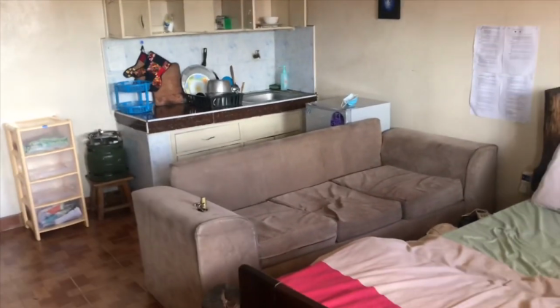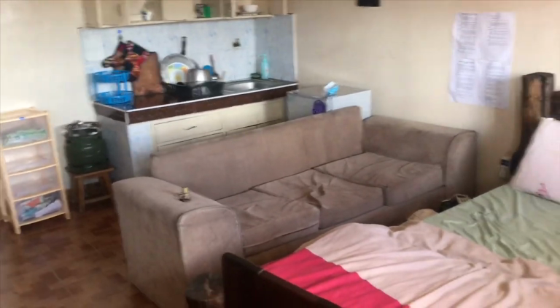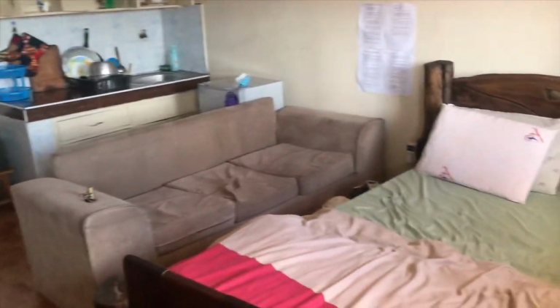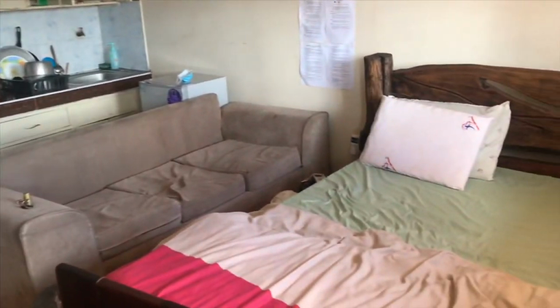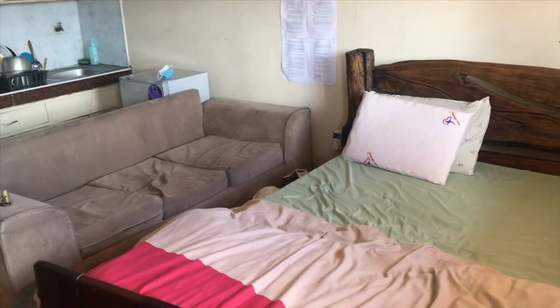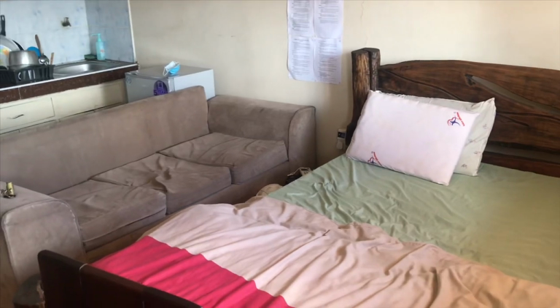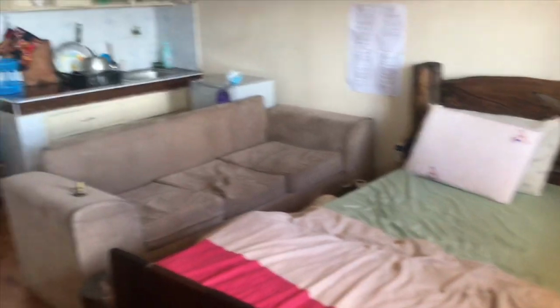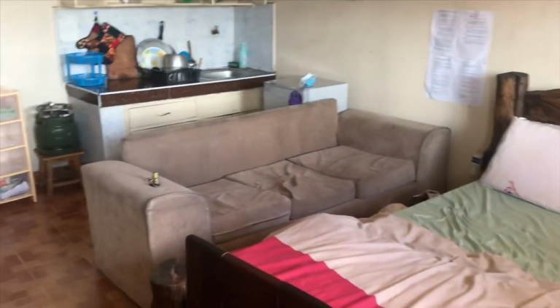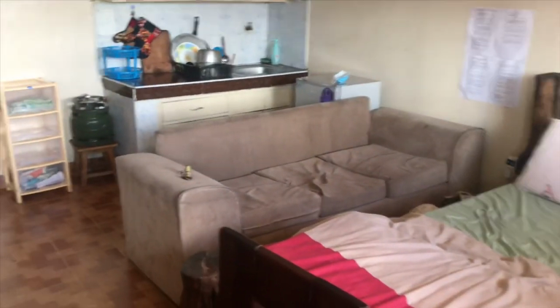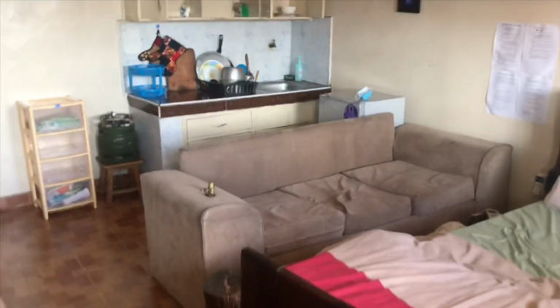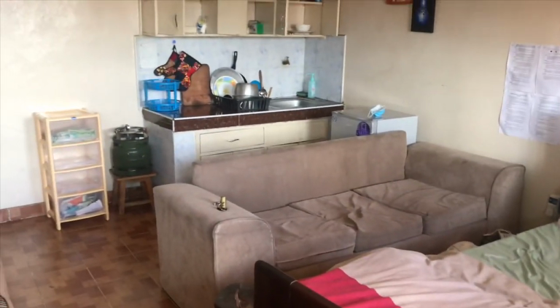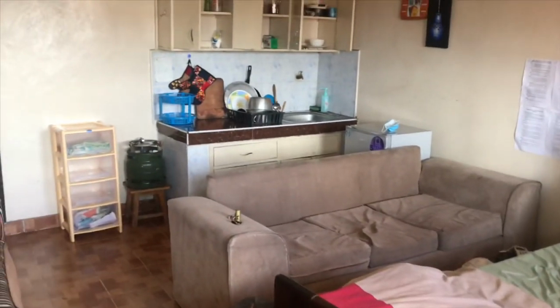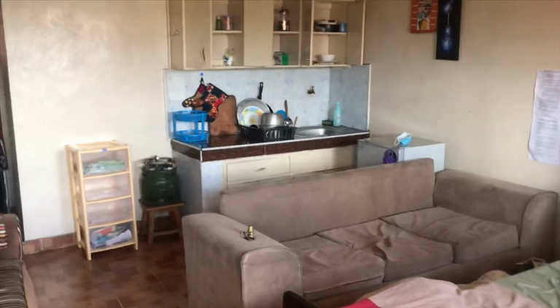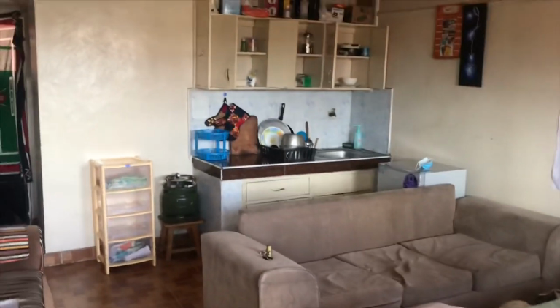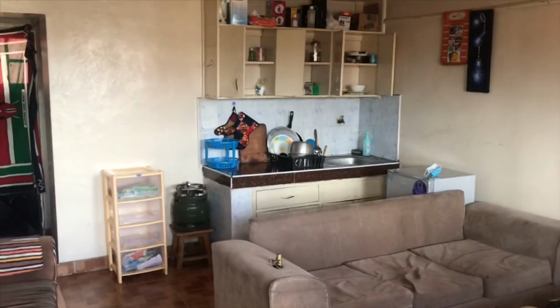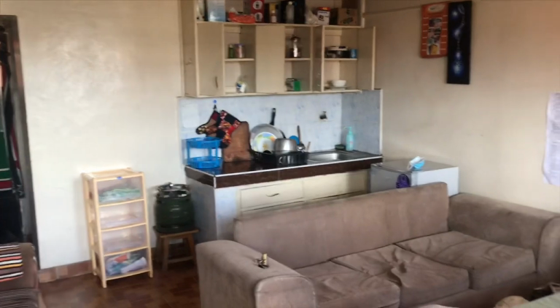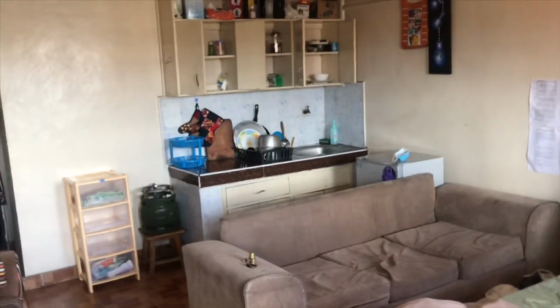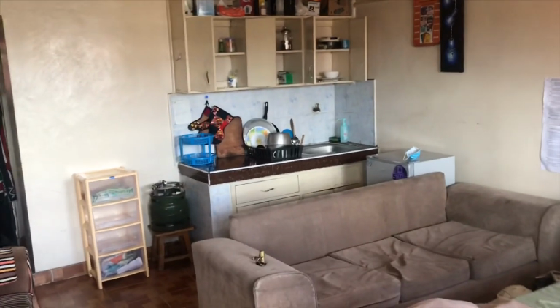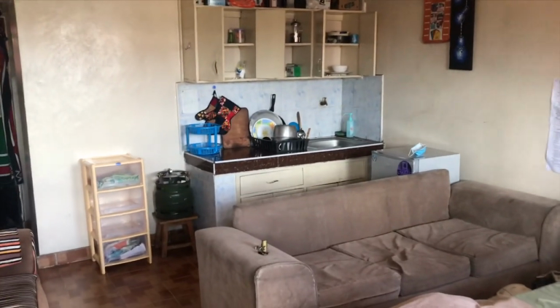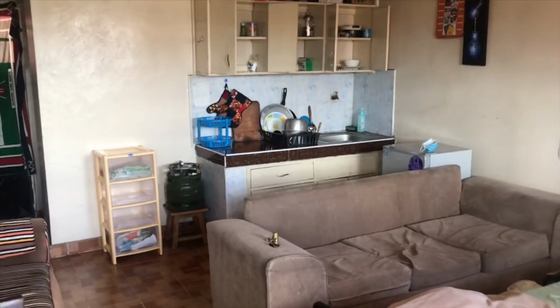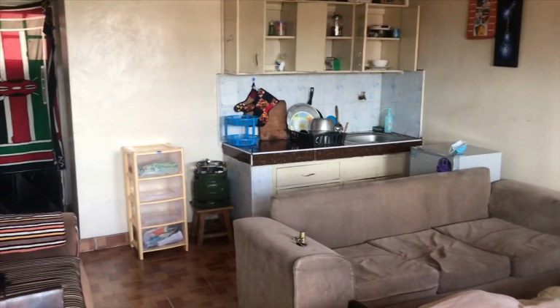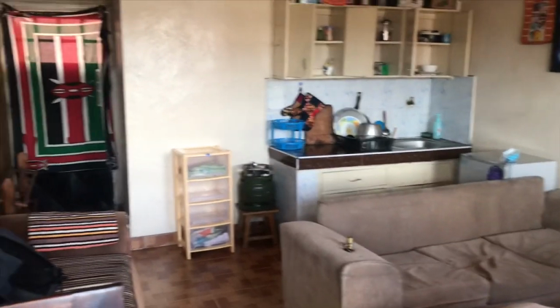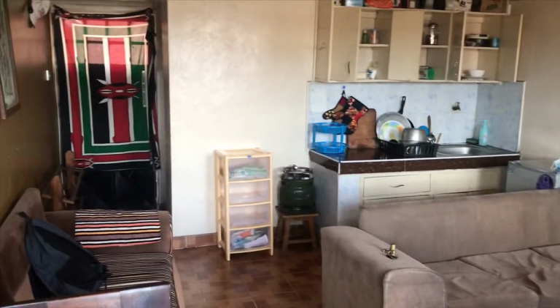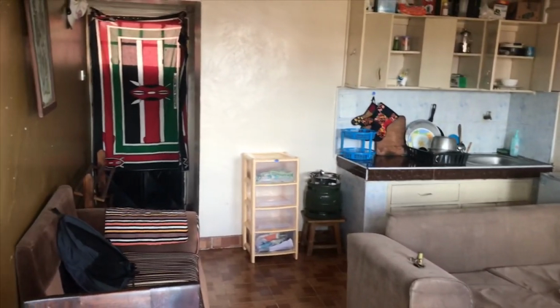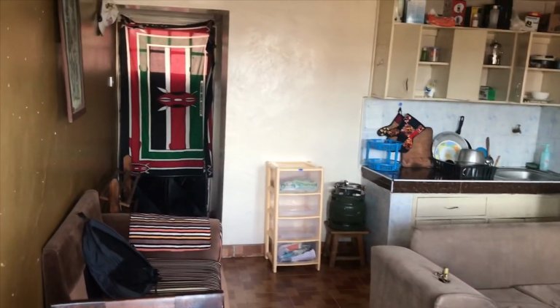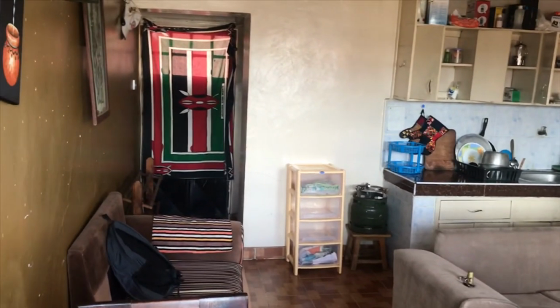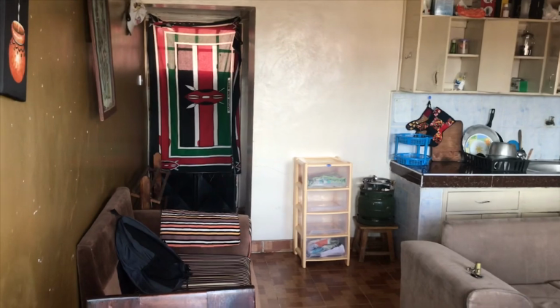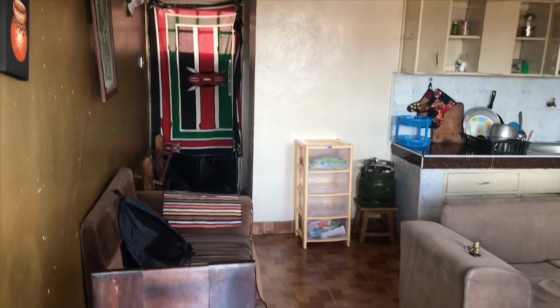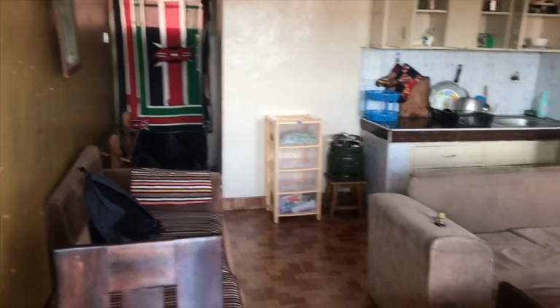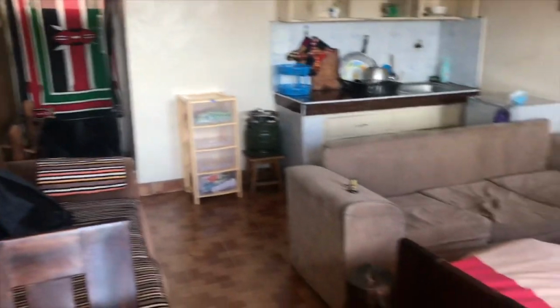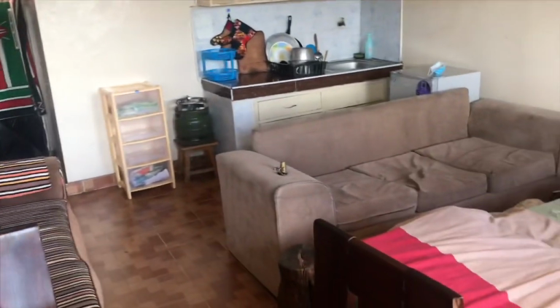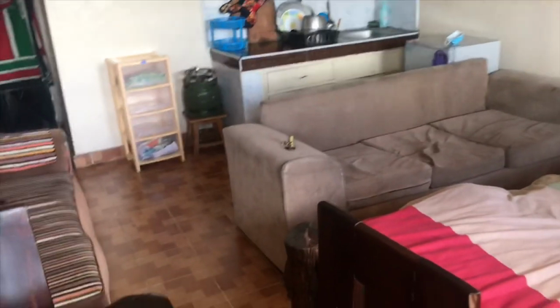You can guess how much the rent is. I'll ask around and see how much it is, and I'll put it on the screen once I find out.